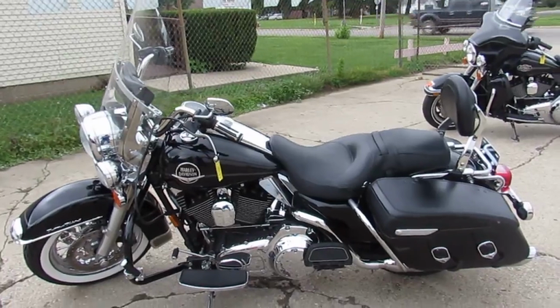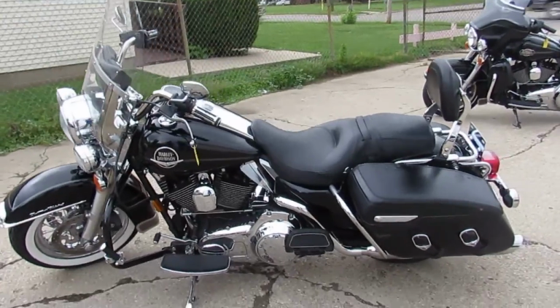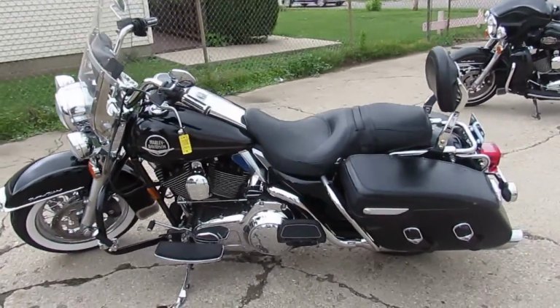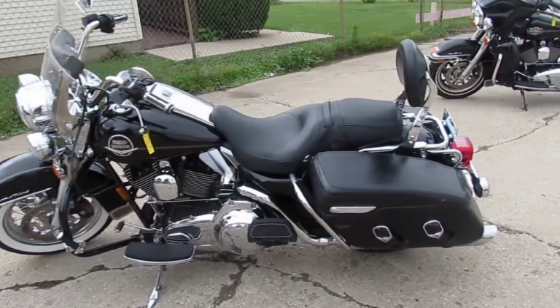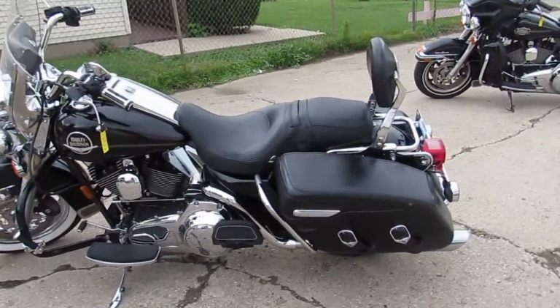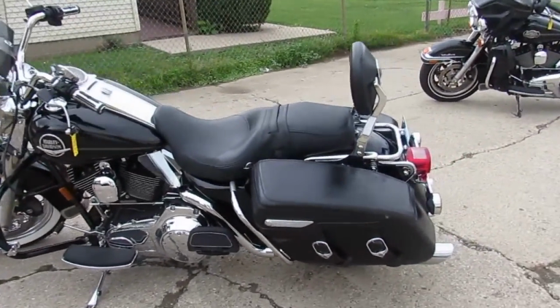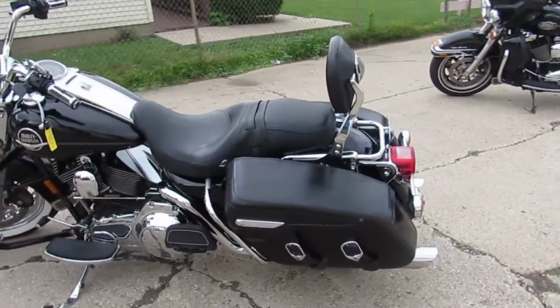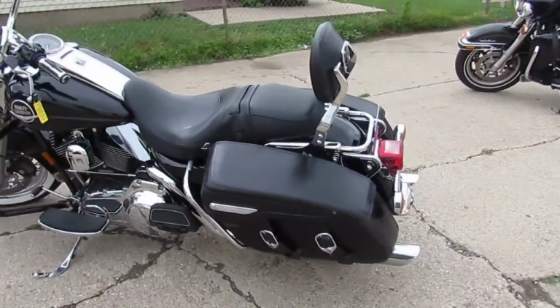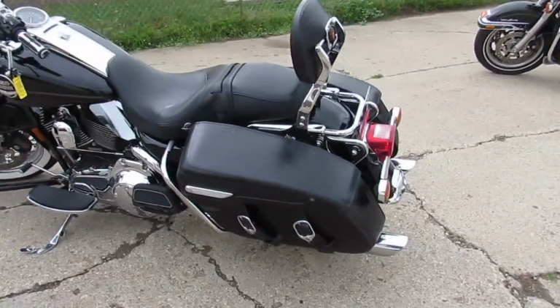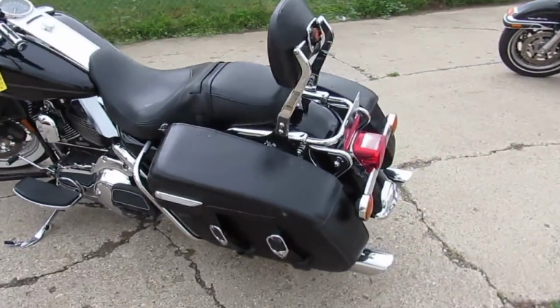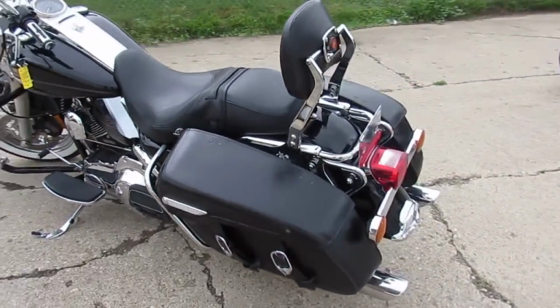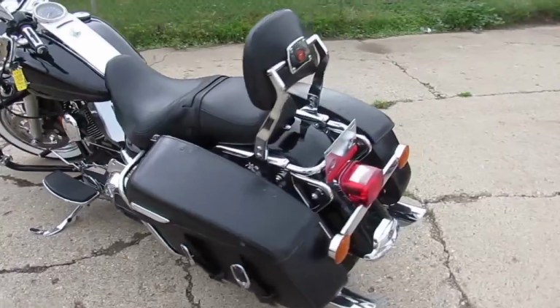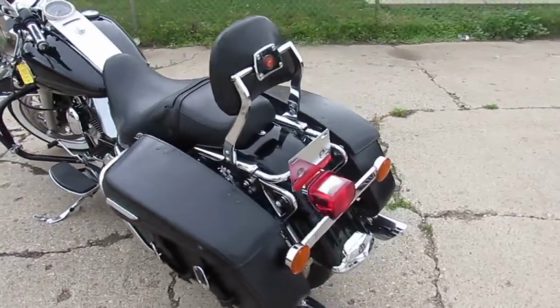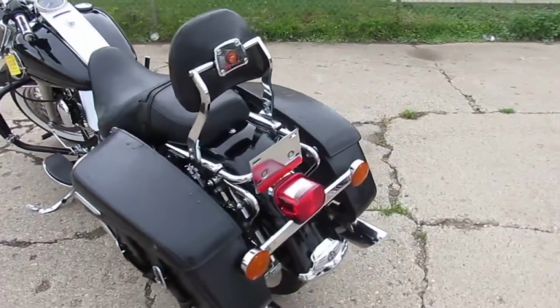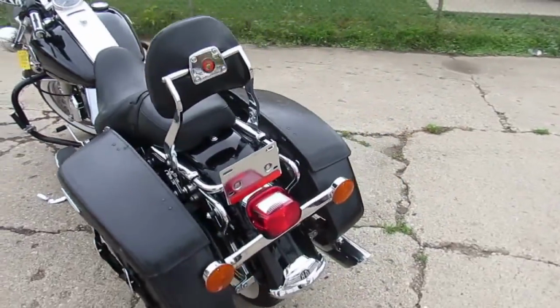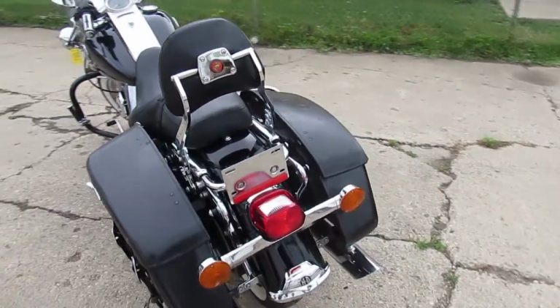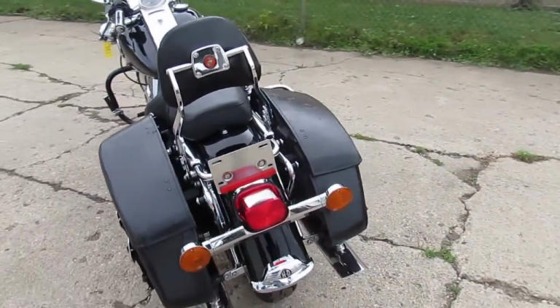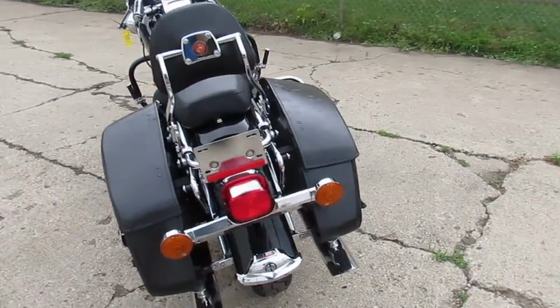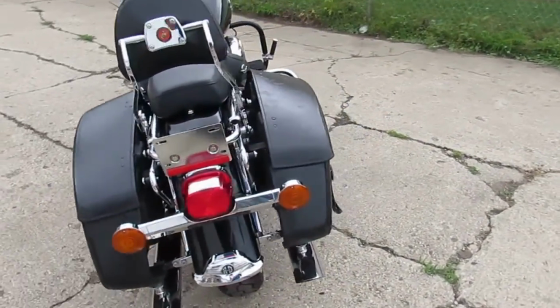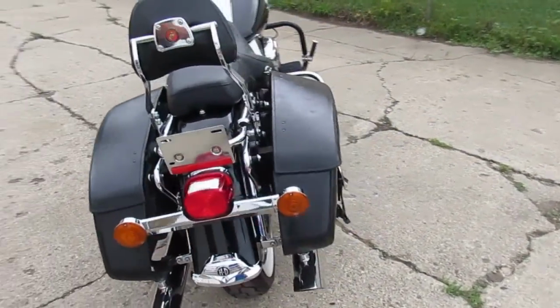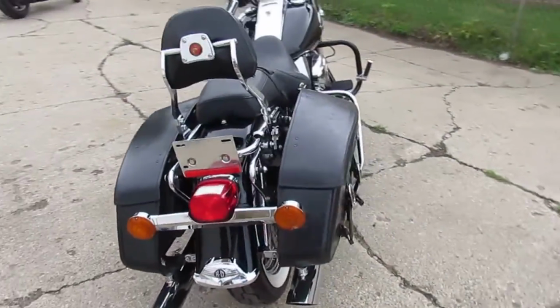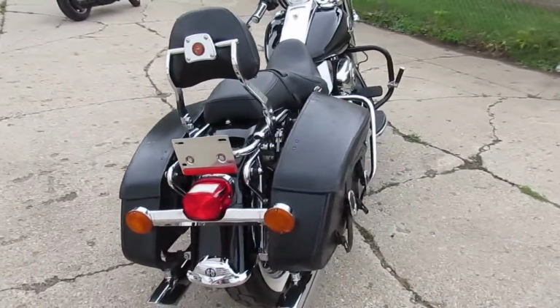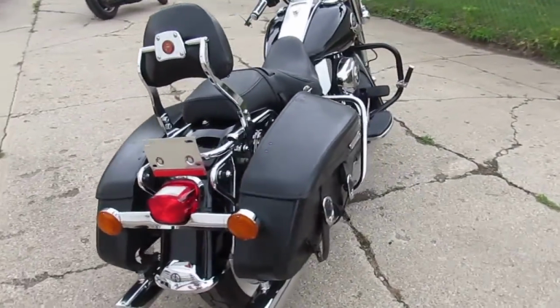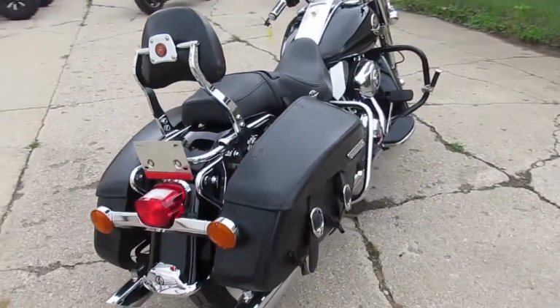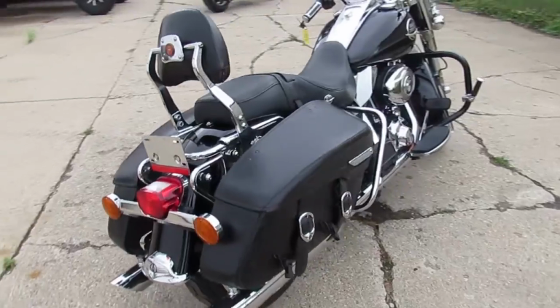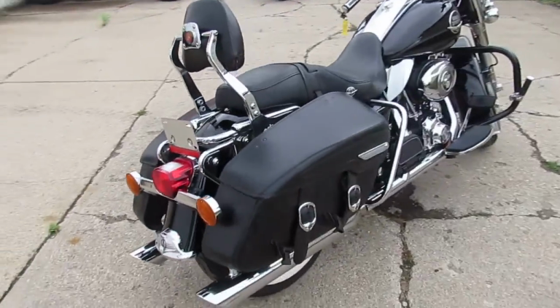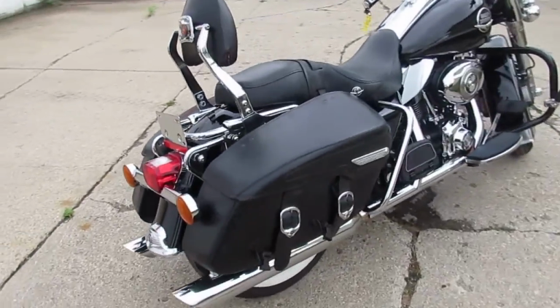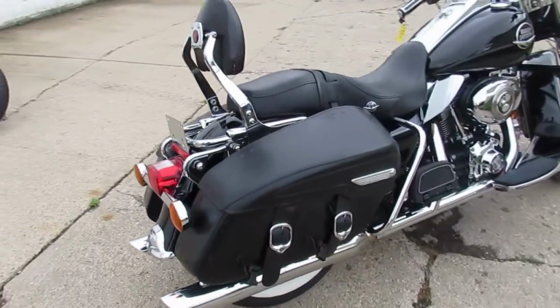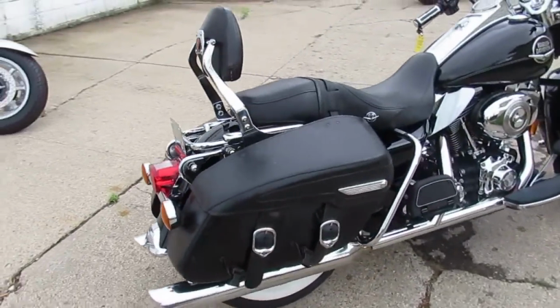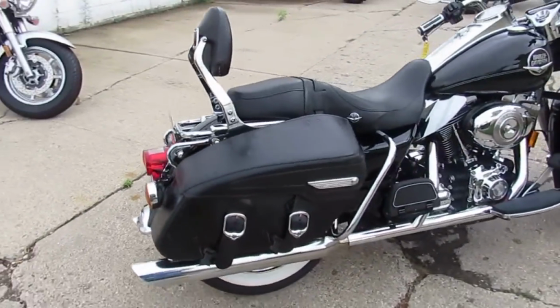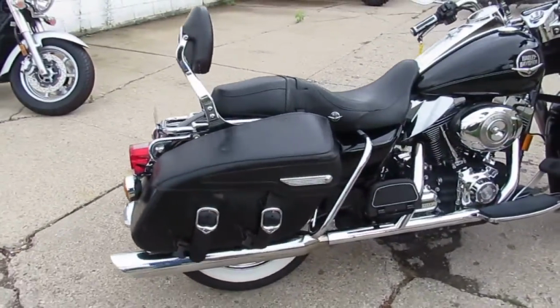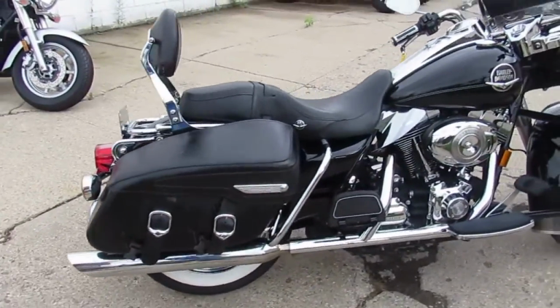It's Approval Power Sports doing some videos on our used Harley Davidsons. We've got three semi loads coming in in the next week, so stay tuned to our YouTube channel and keep an eye on our website, it's approvalpowersports.com.